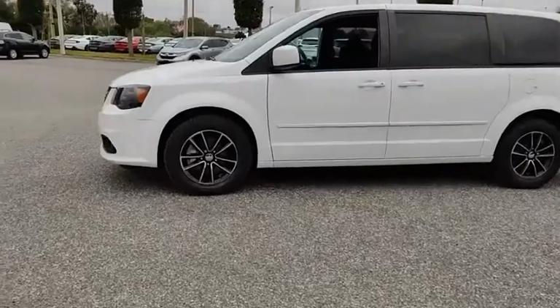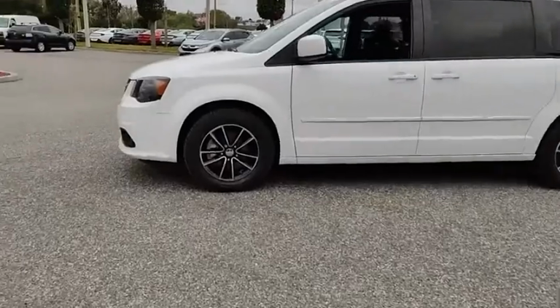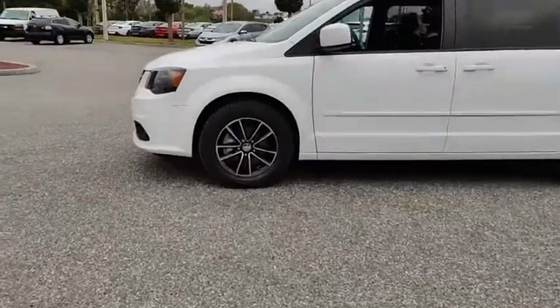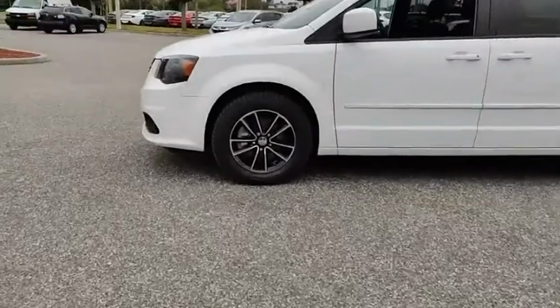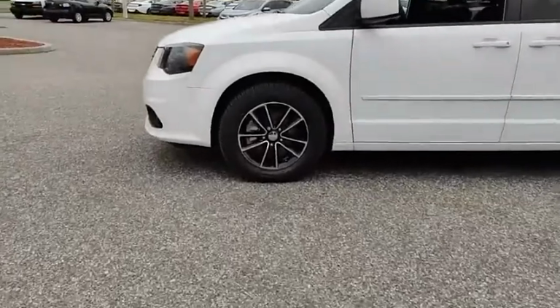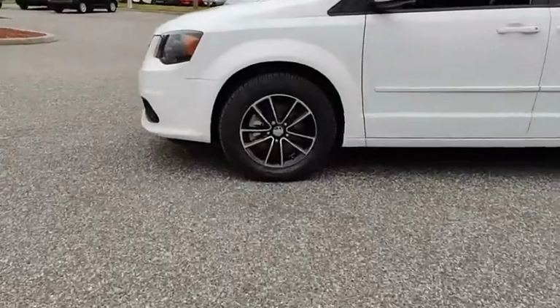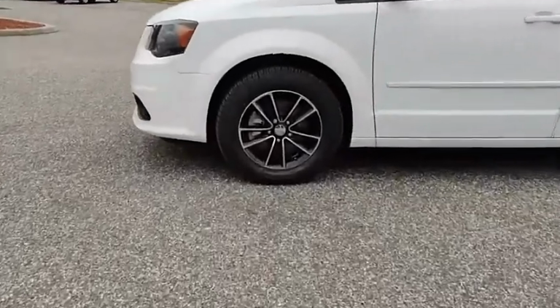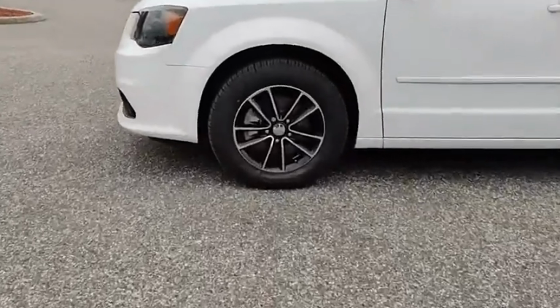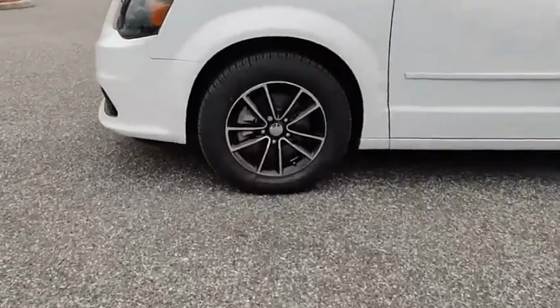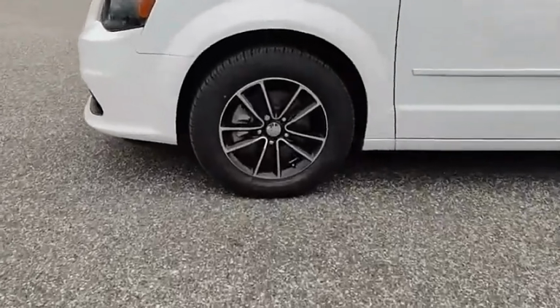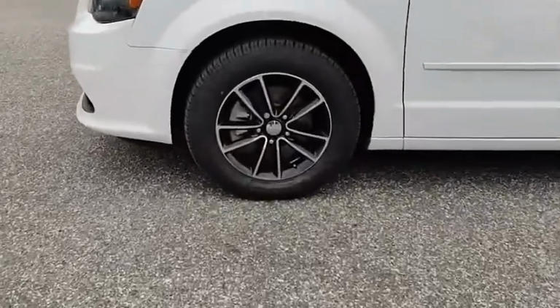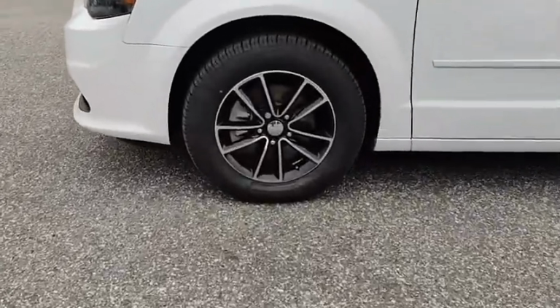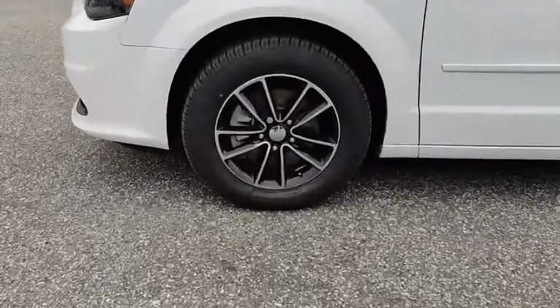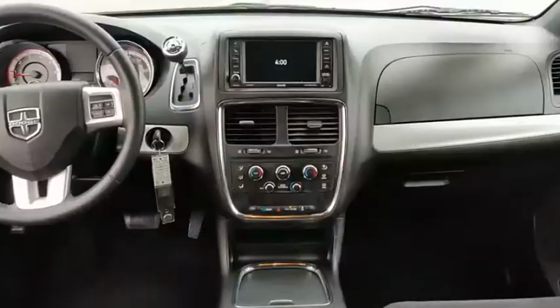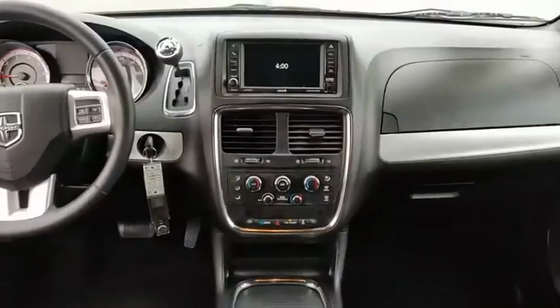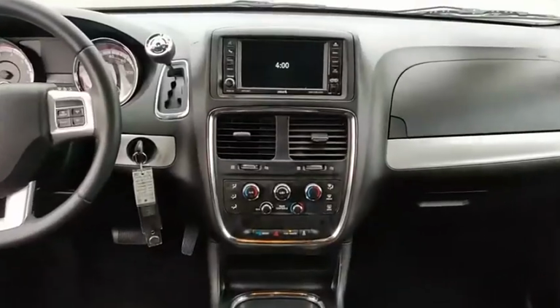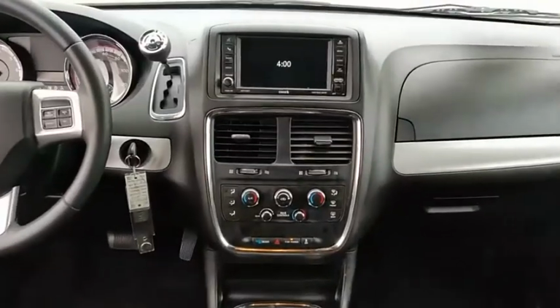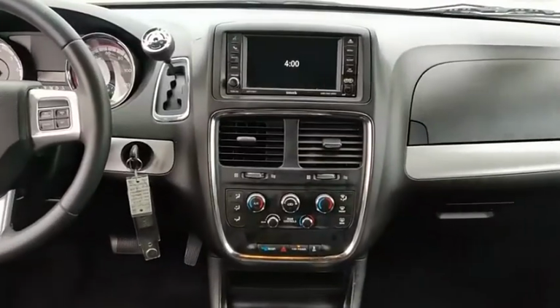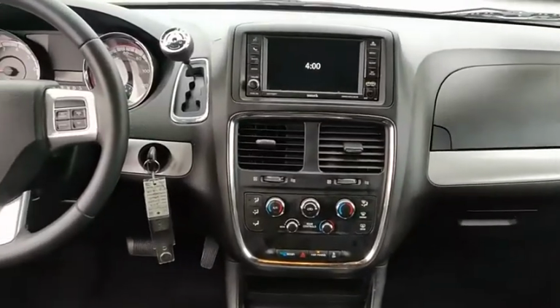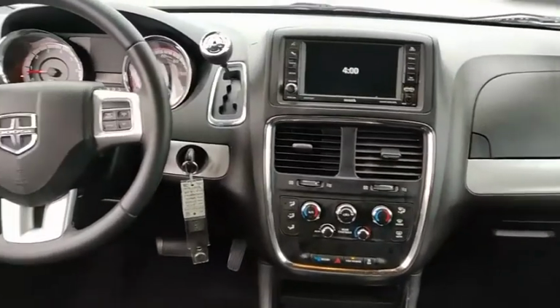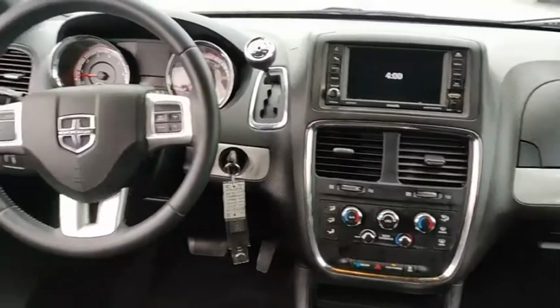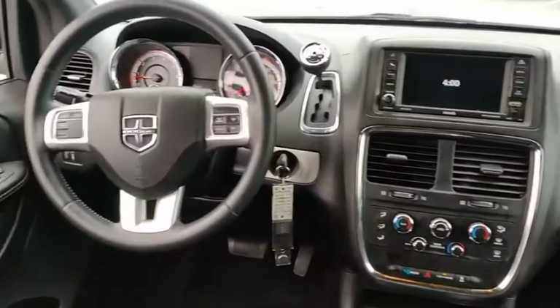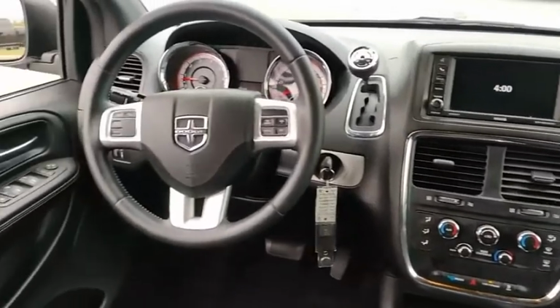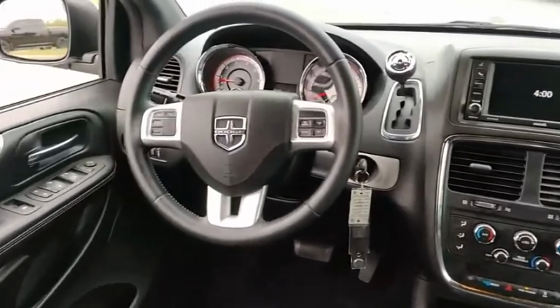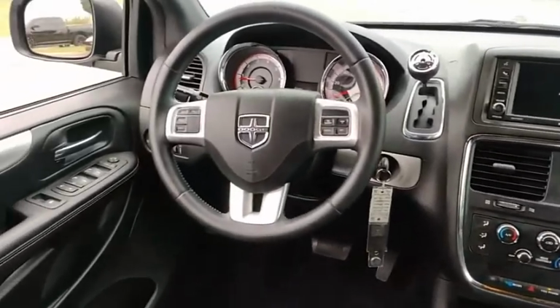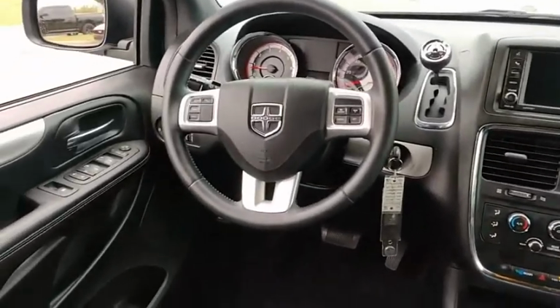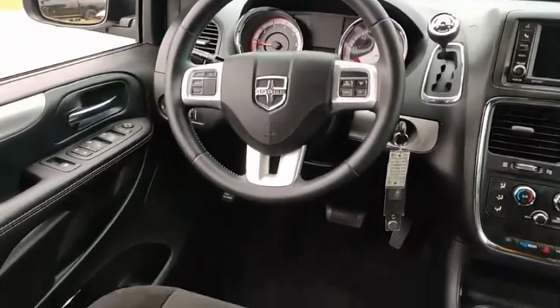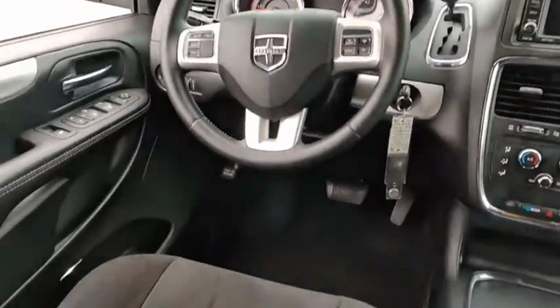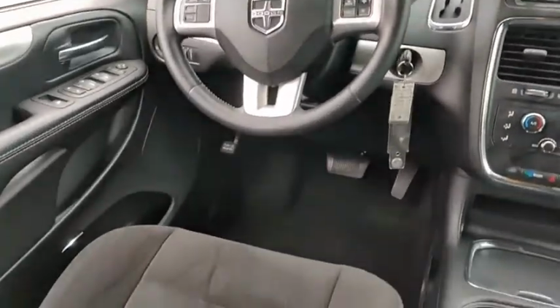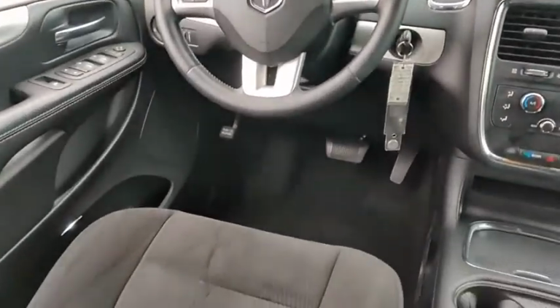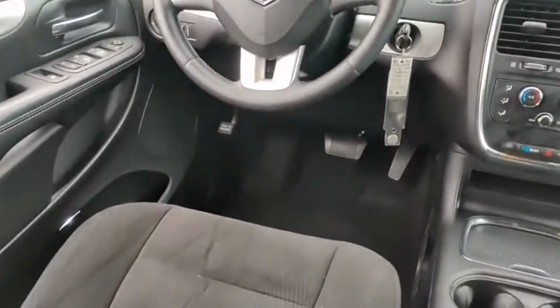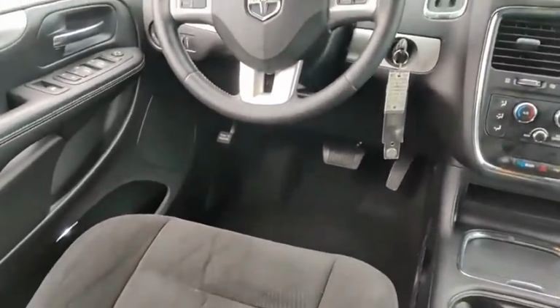And is priced below $15,000. This vehicle has less than 65,000 miles. Here are some of this vehicle's great options.